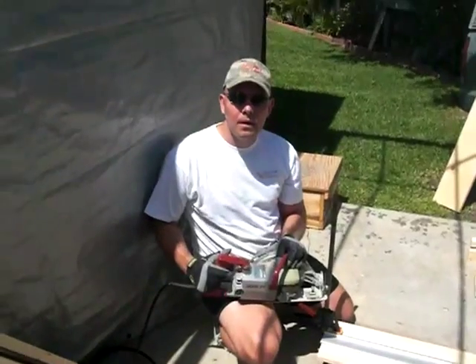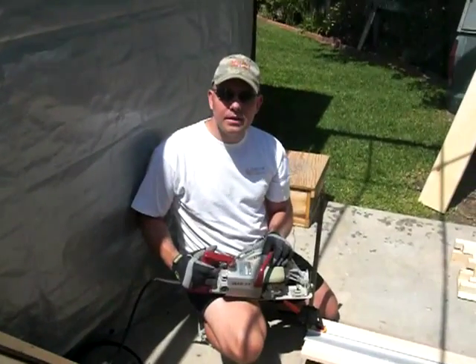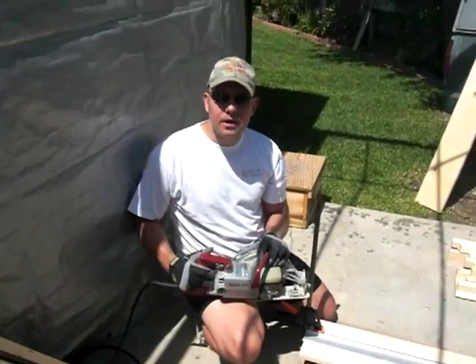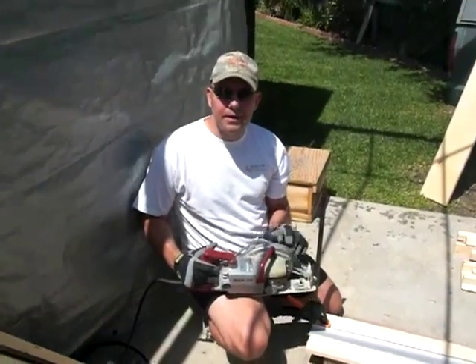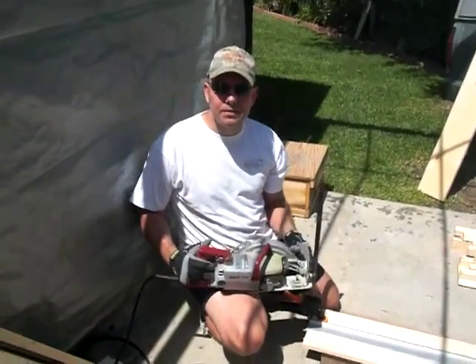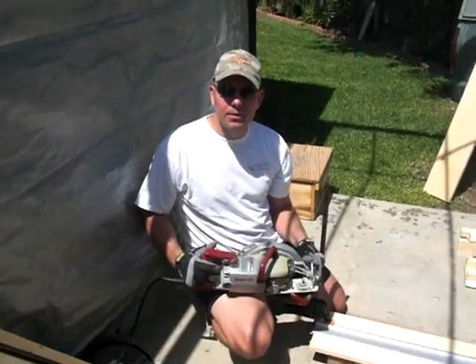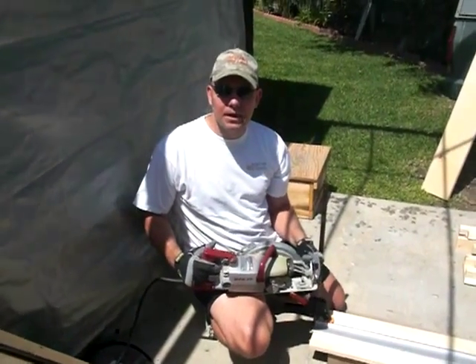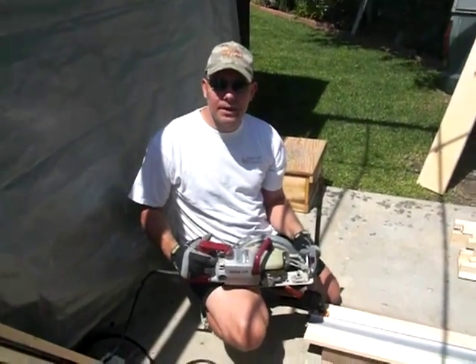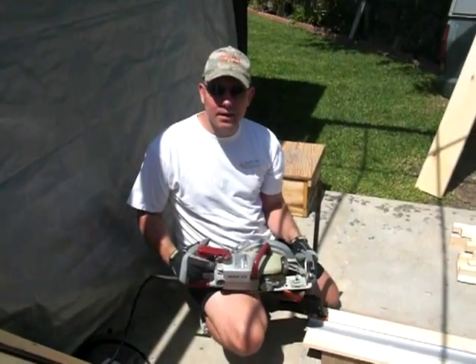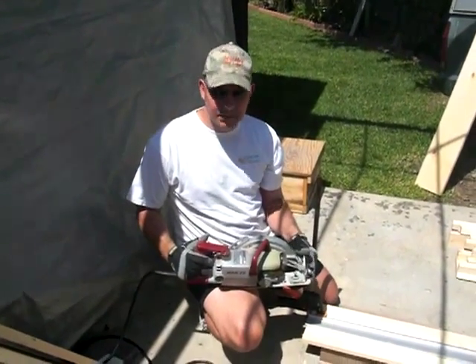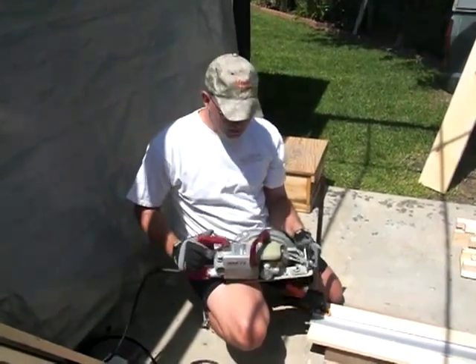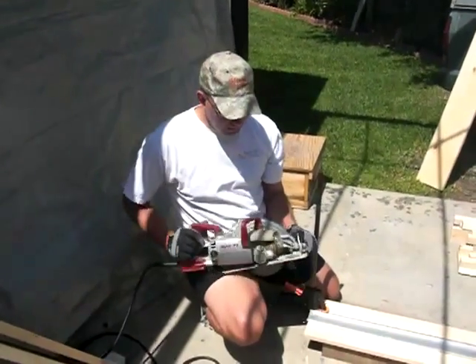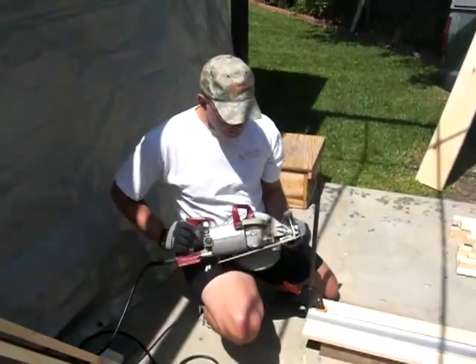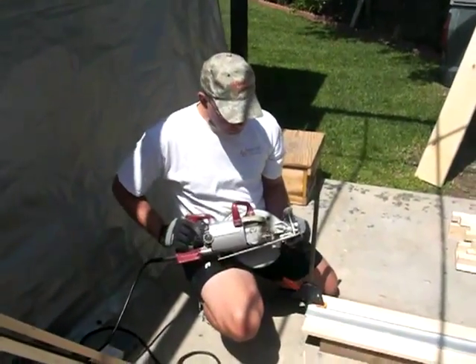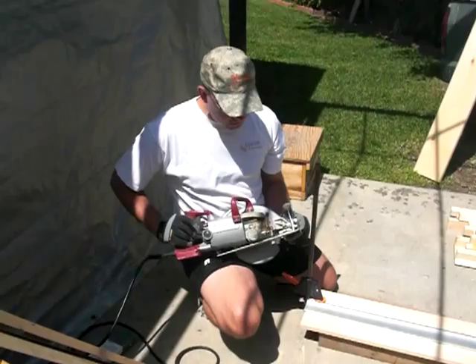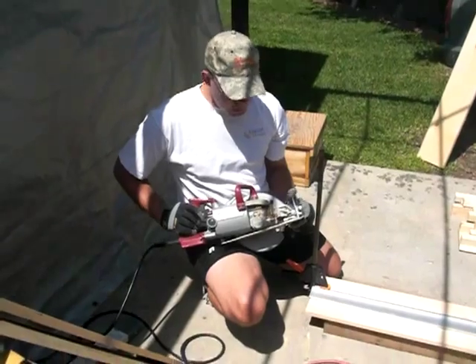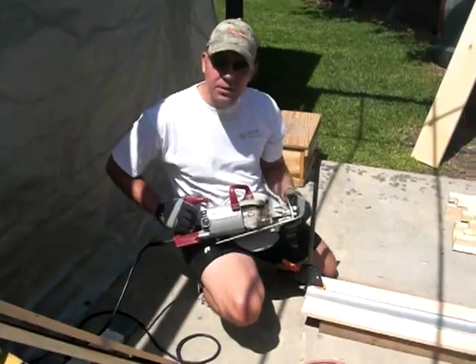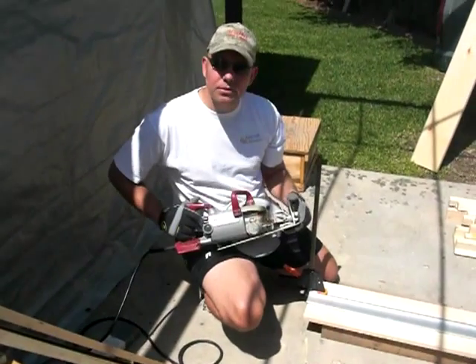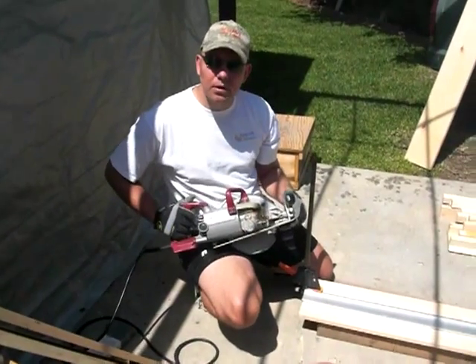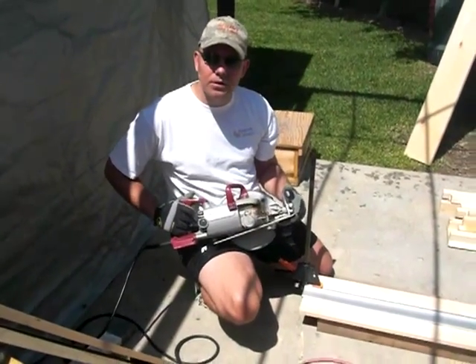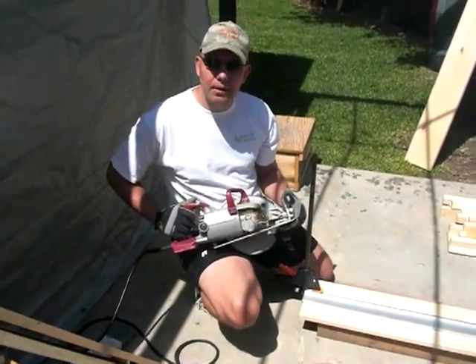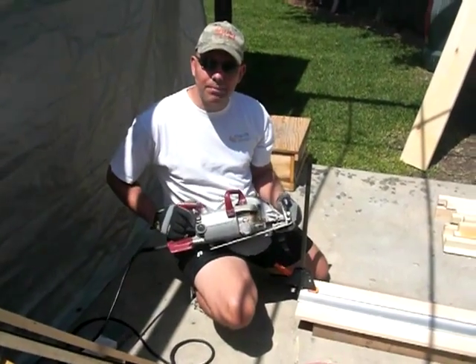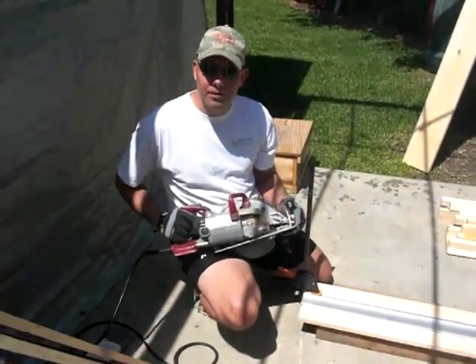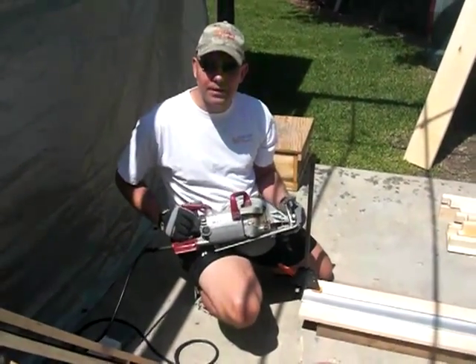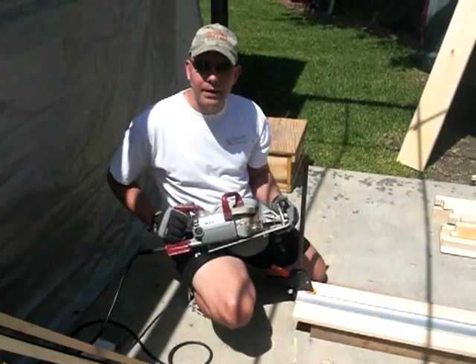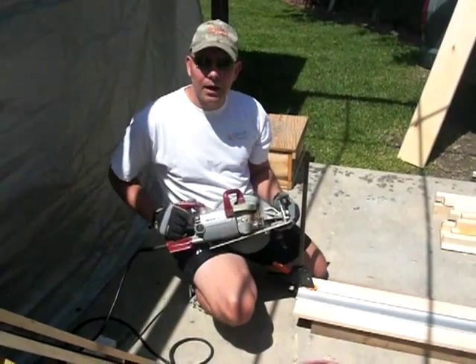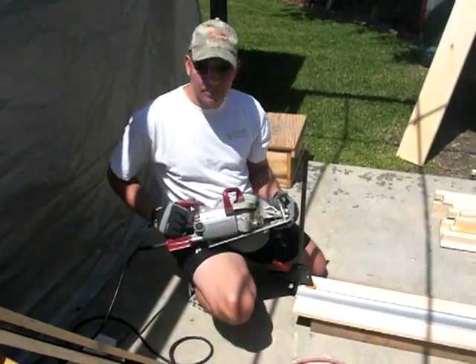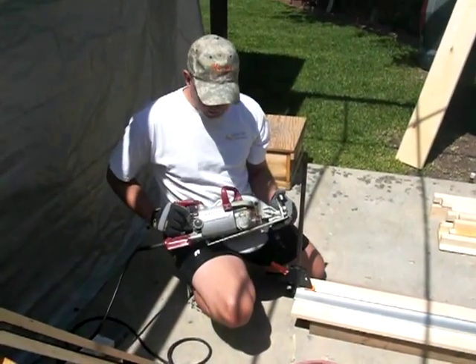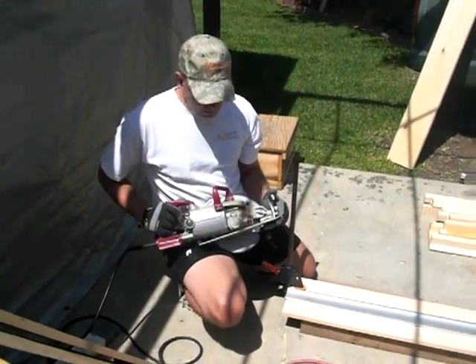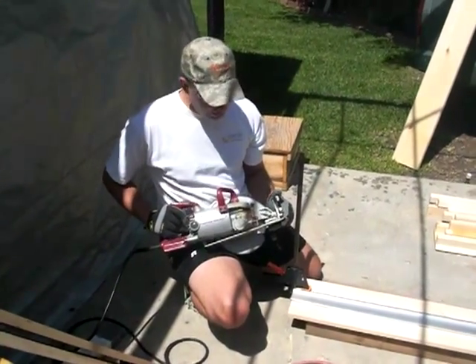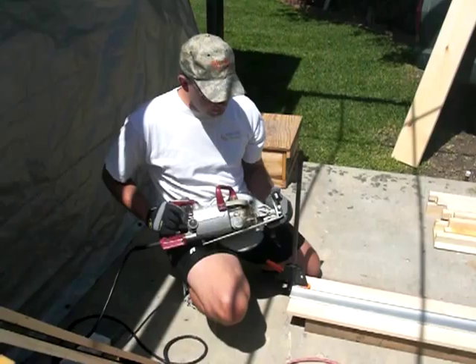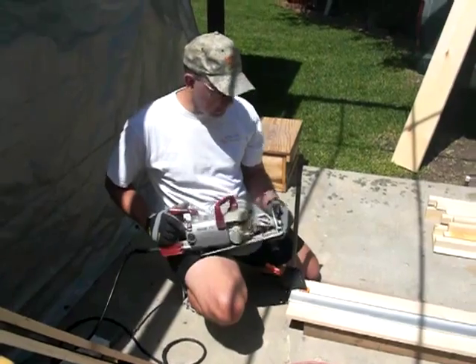Hey, this is Jeff again with simsamurai.net. Basically, in this little demonstration tutorial, I want to show you how to make a bevel cut using a skill saw such as this.